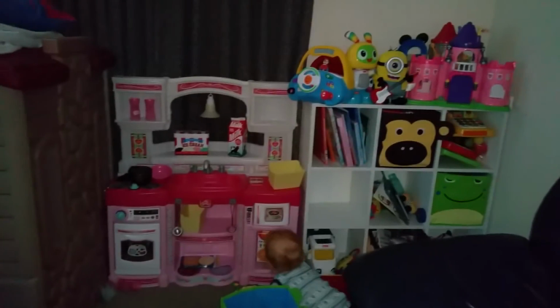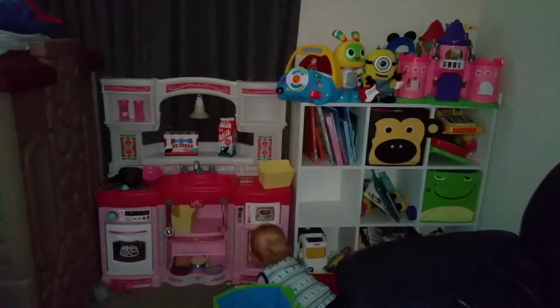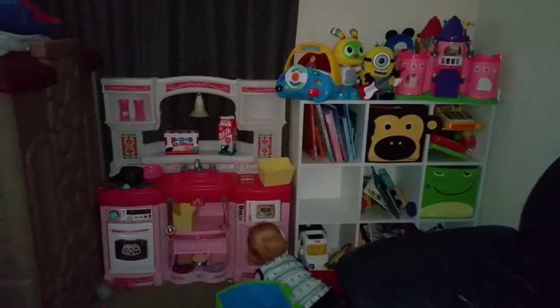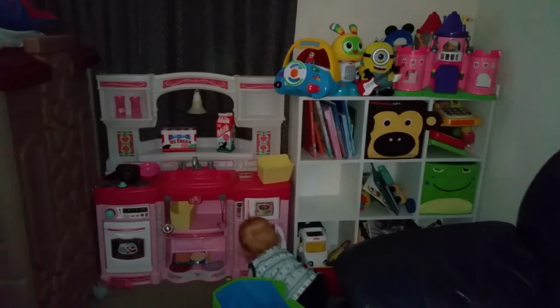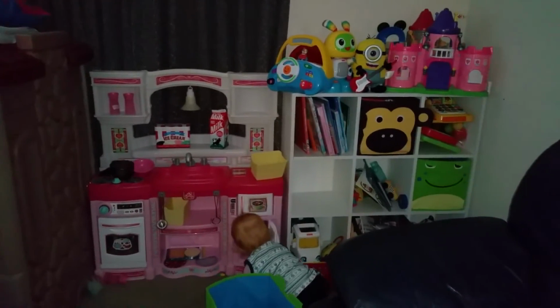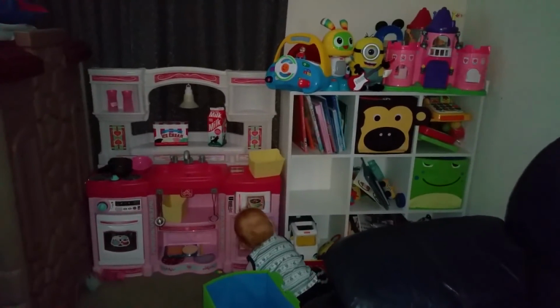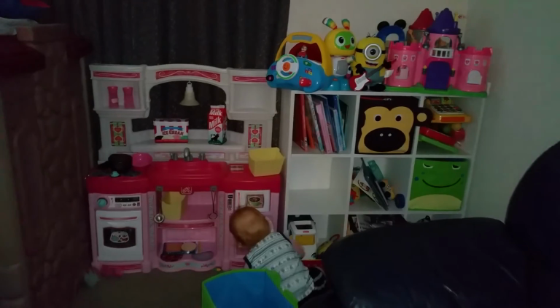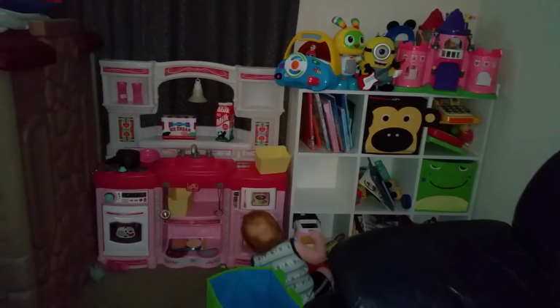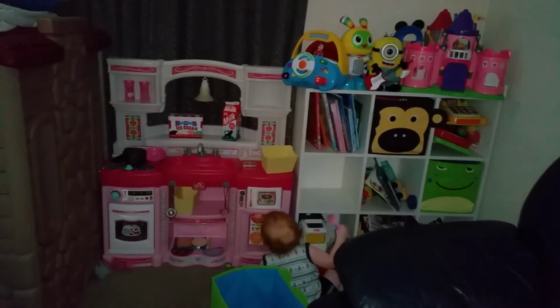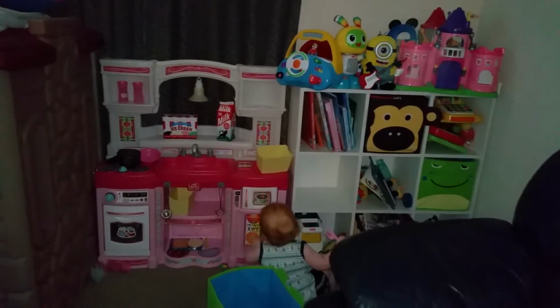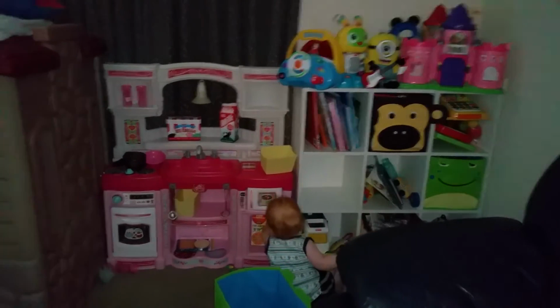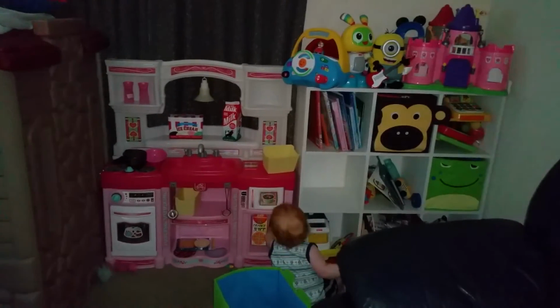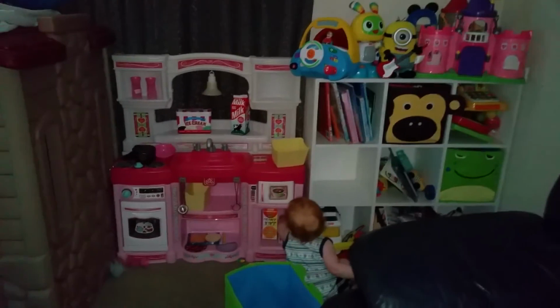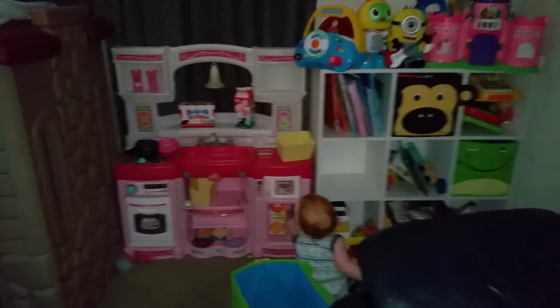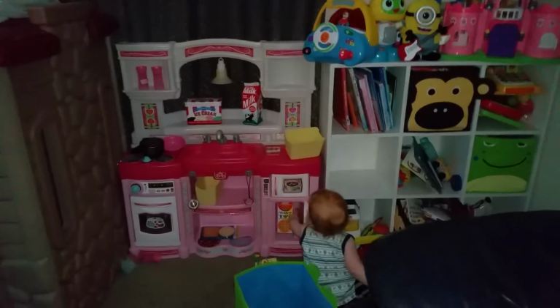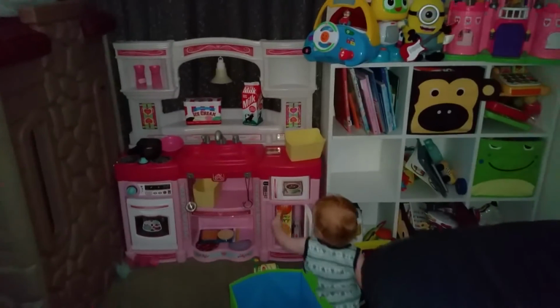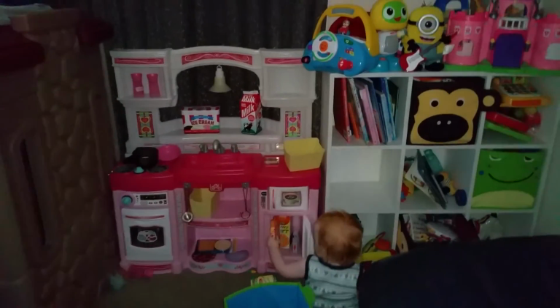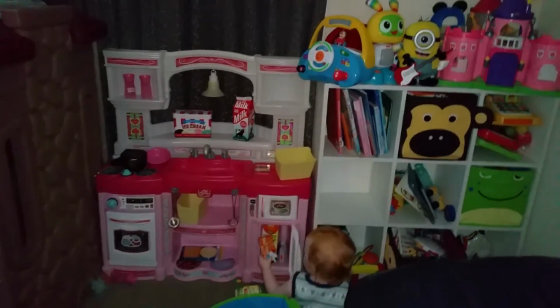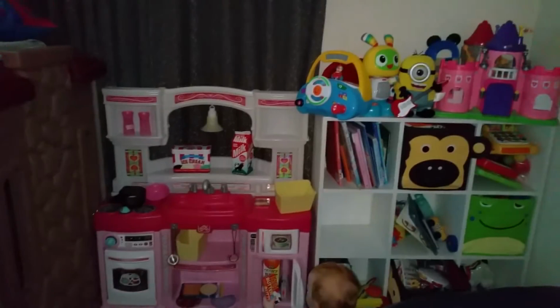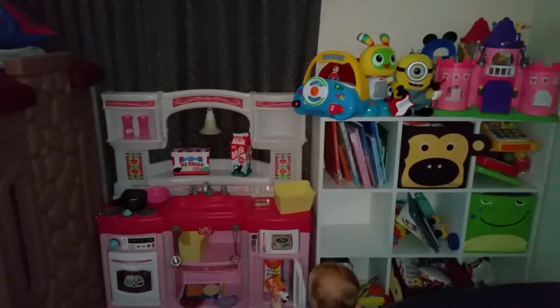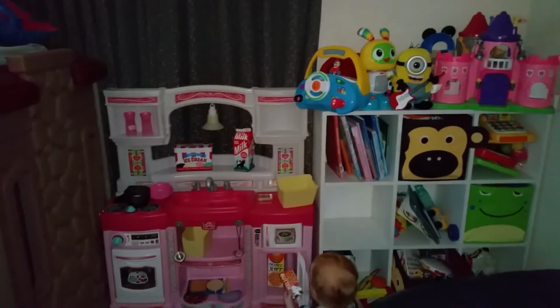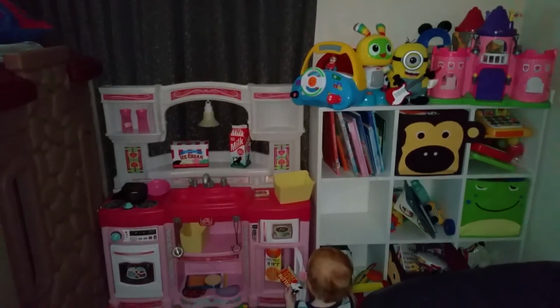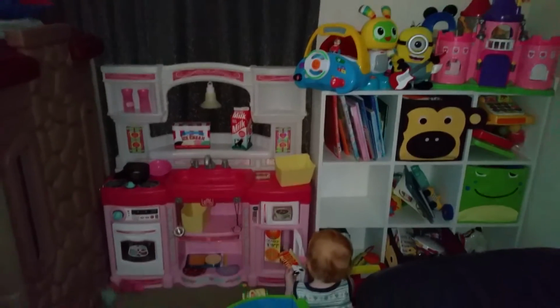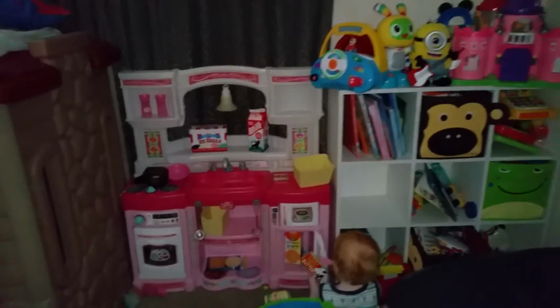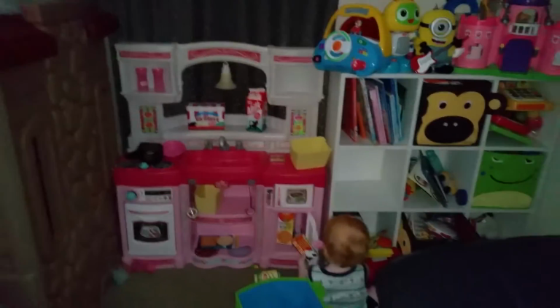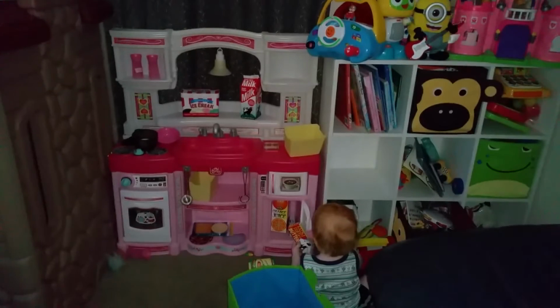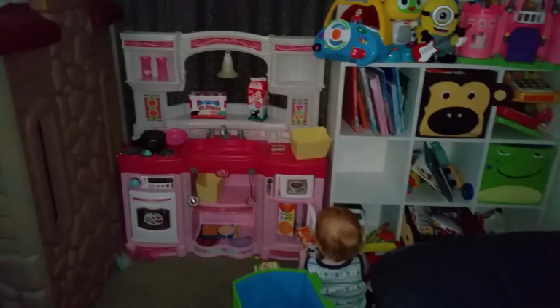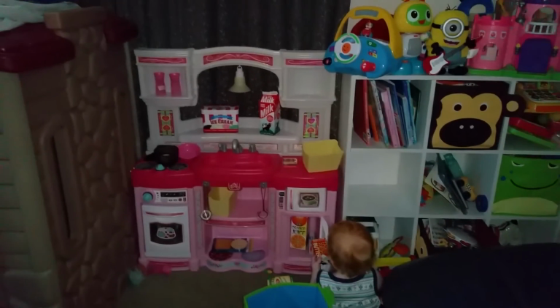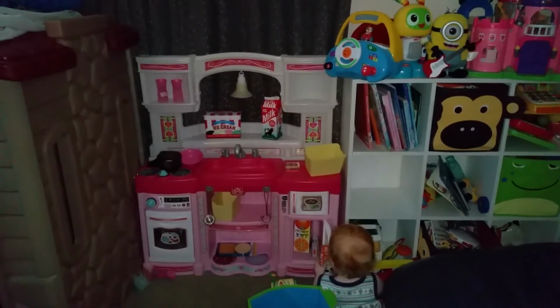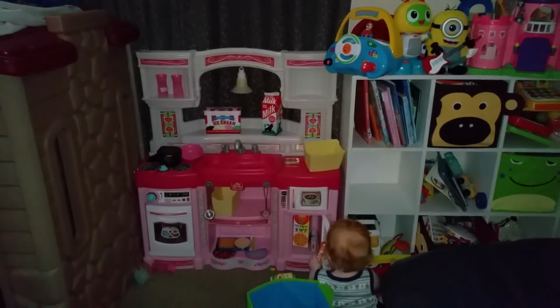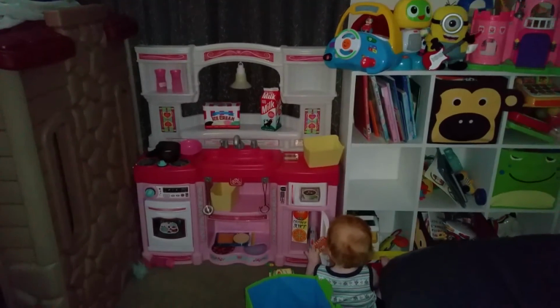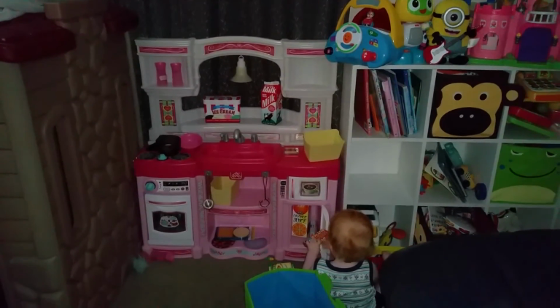That's pretty much all of it. It all needs organising properly, but that gives you an idea of how I fit them all in. Bye!